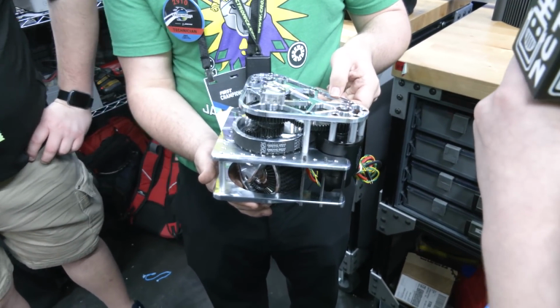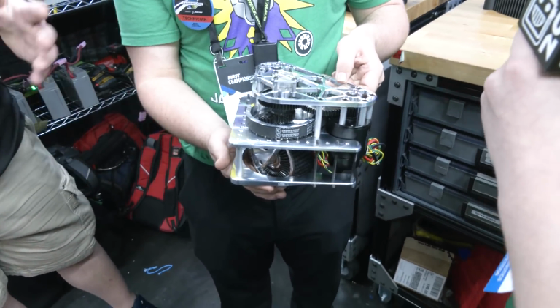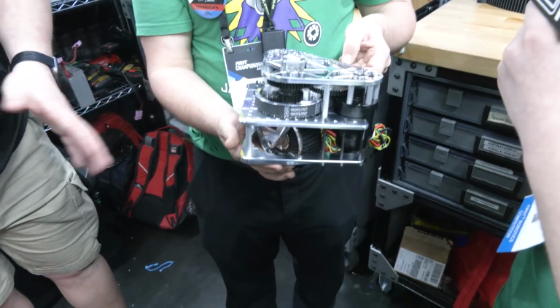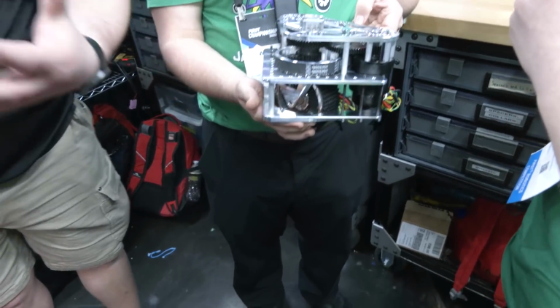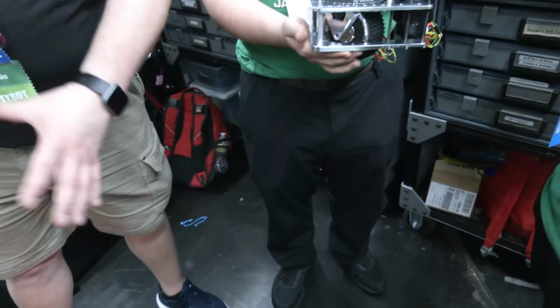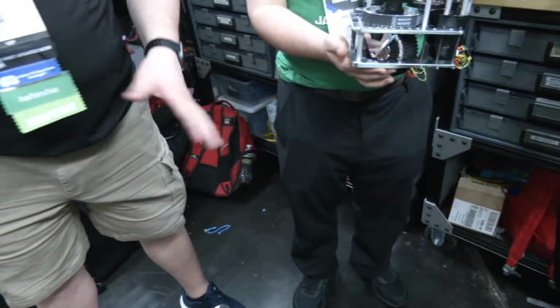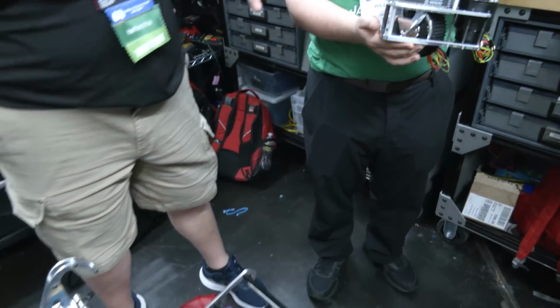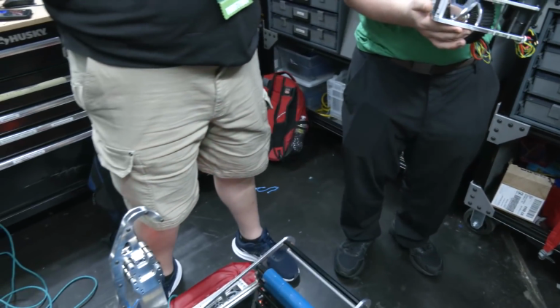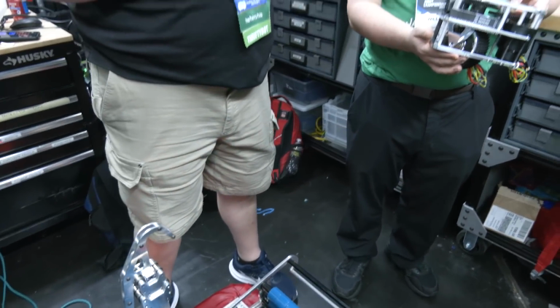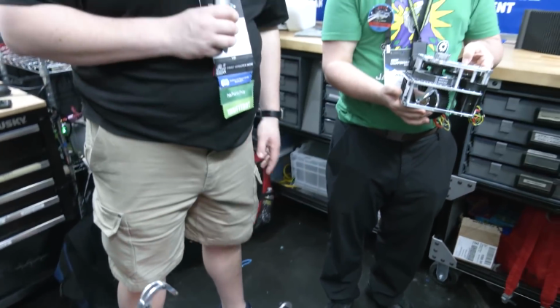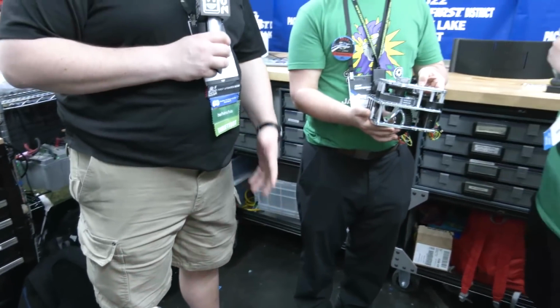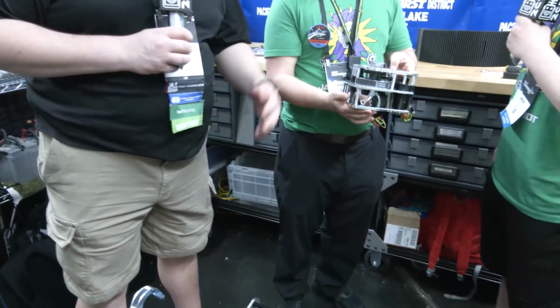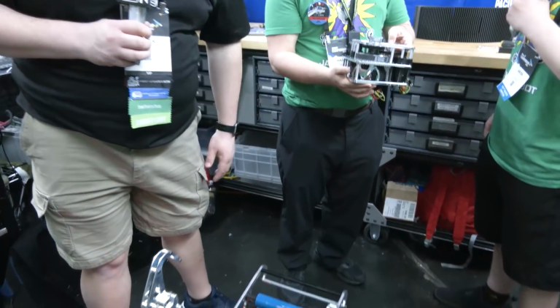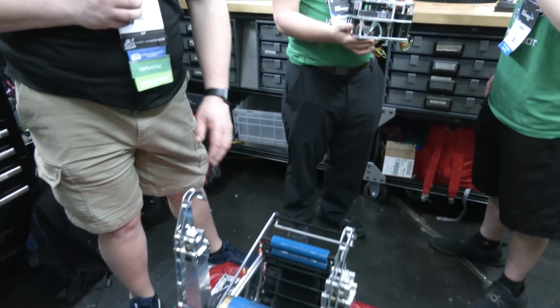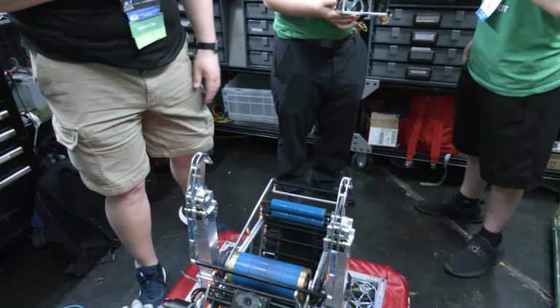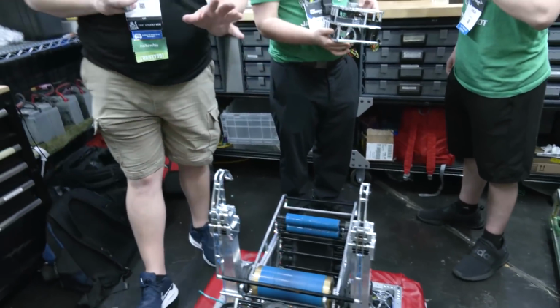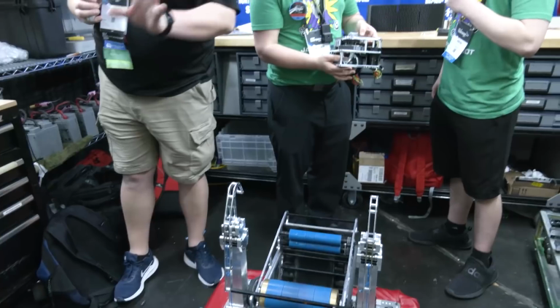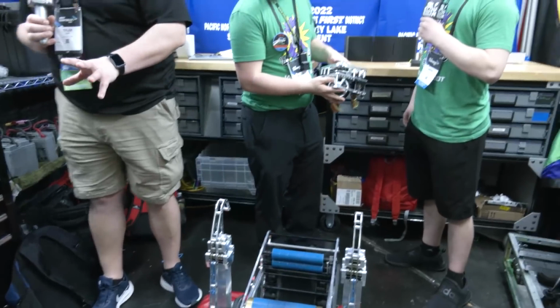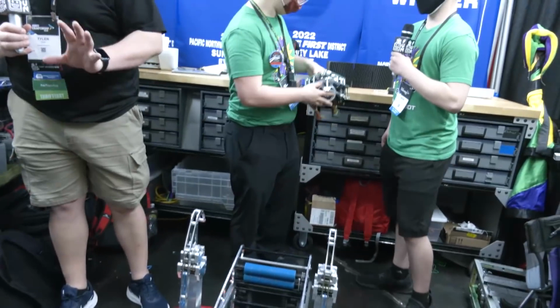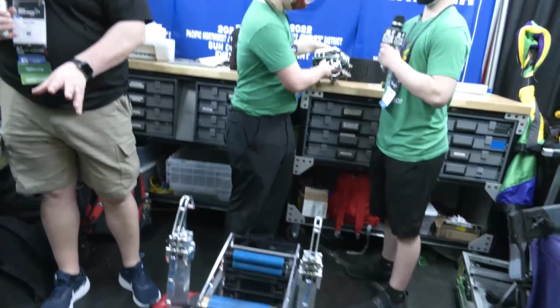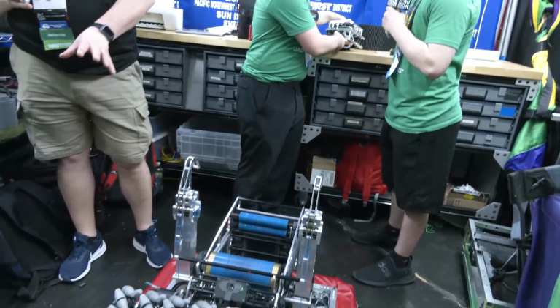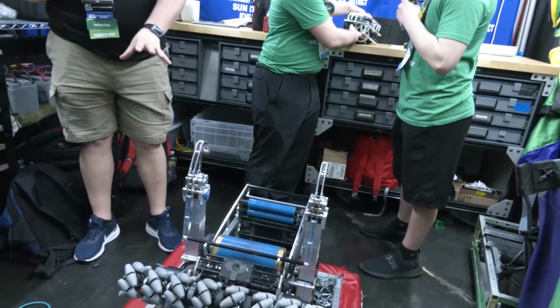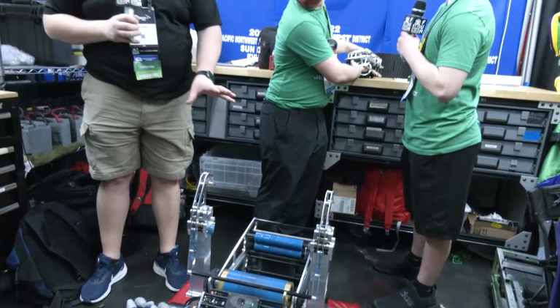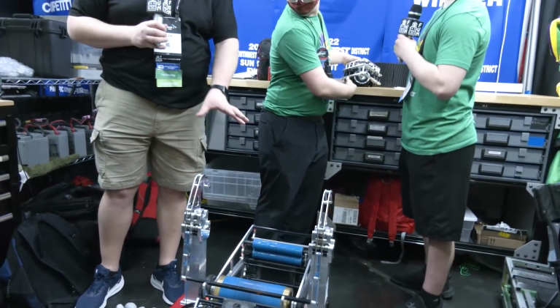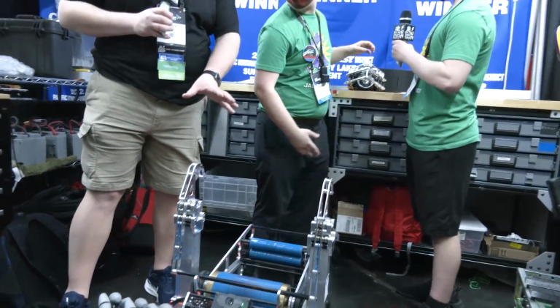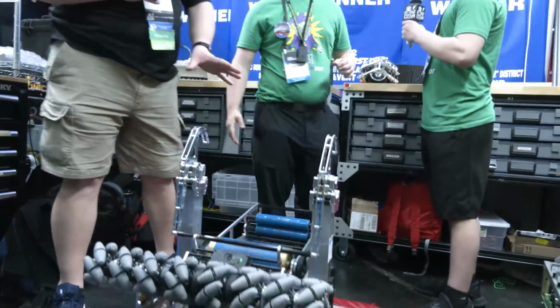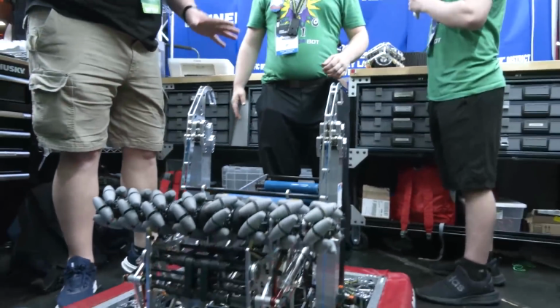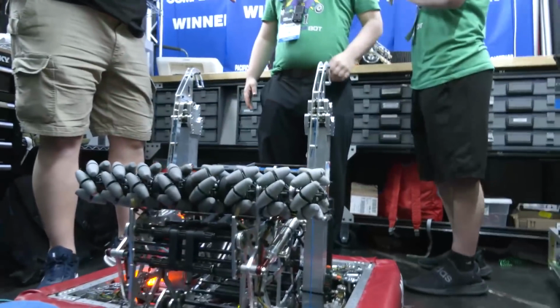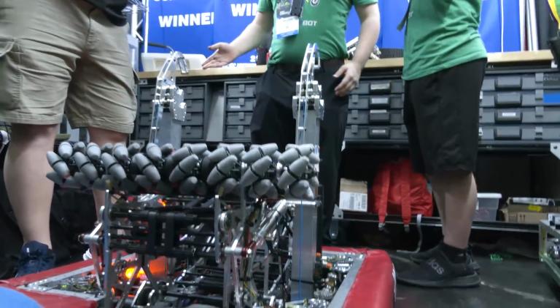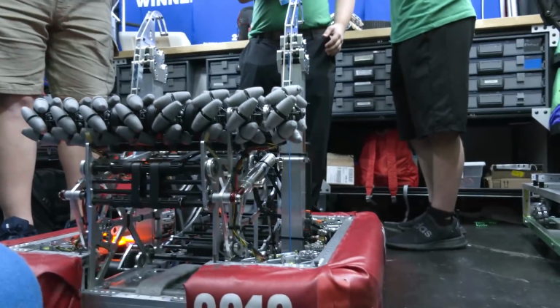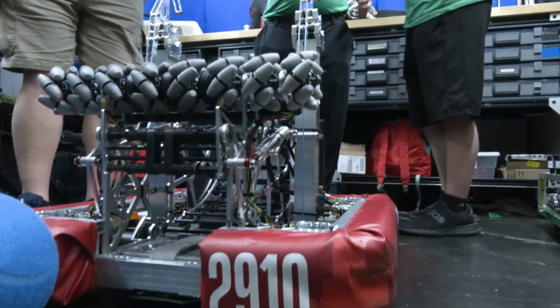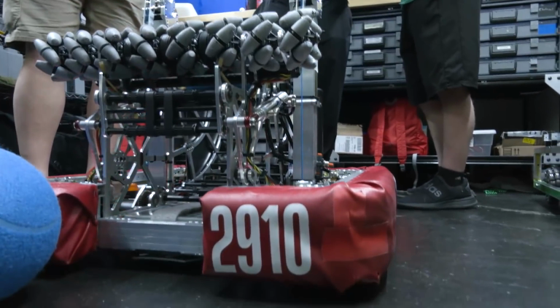They've been working out great. 2910 has really been known for just zipping around the field with ease and making it look so clean. Let's keep moving on and talk more about ball path on the robot. William is going to talk about that — let's start out with the intake.